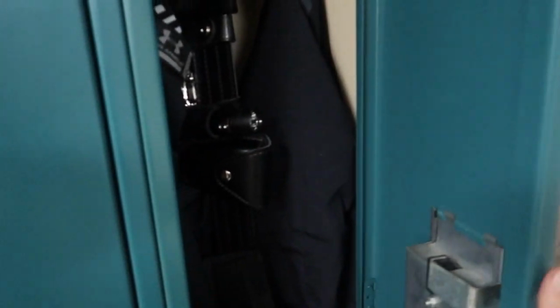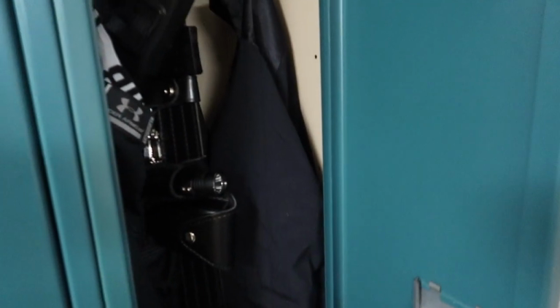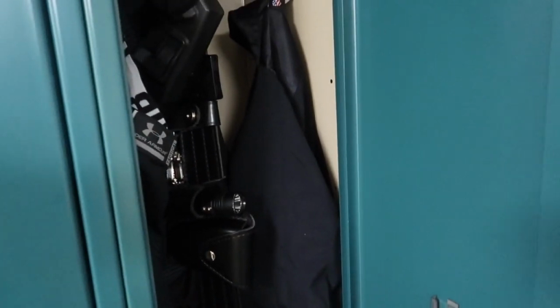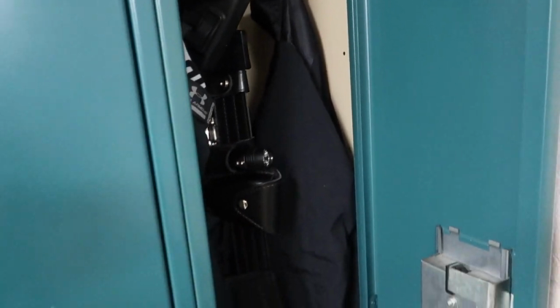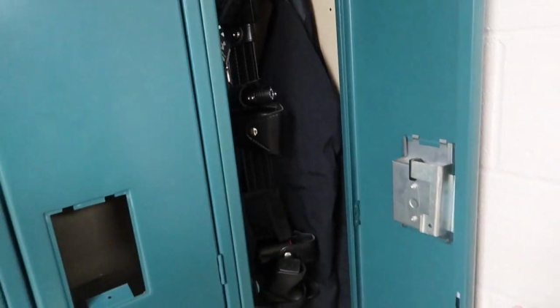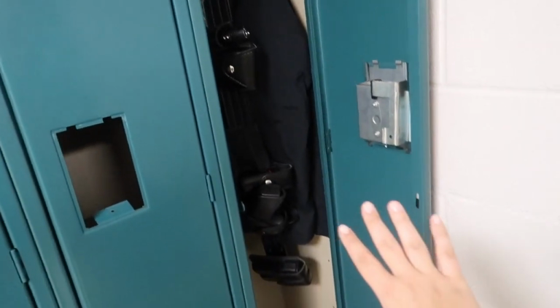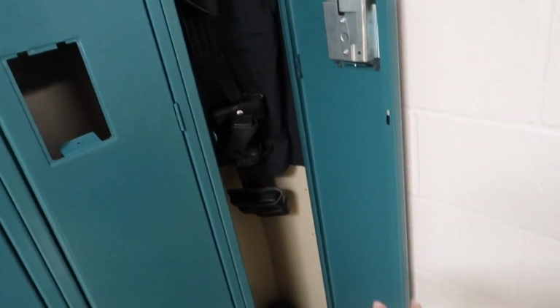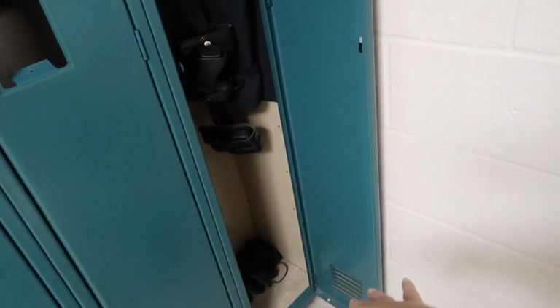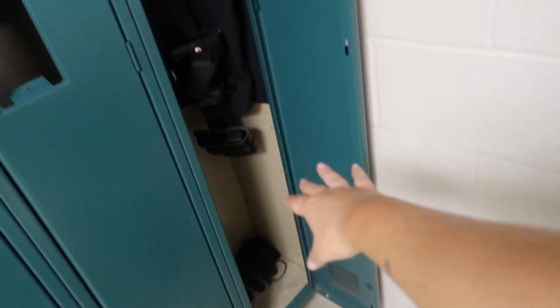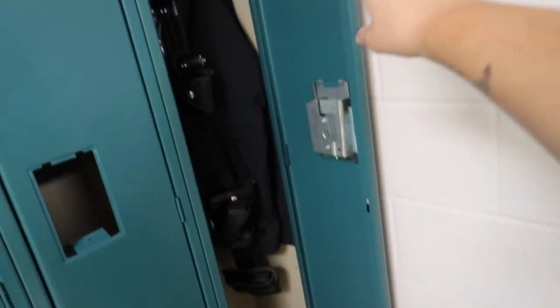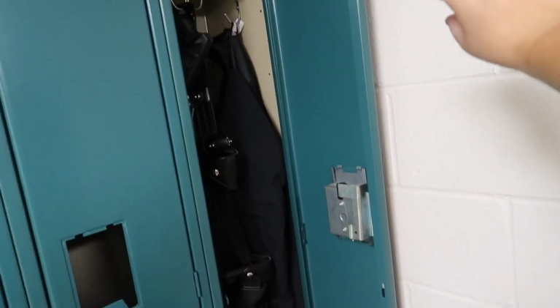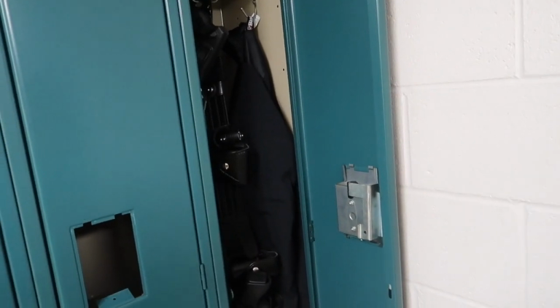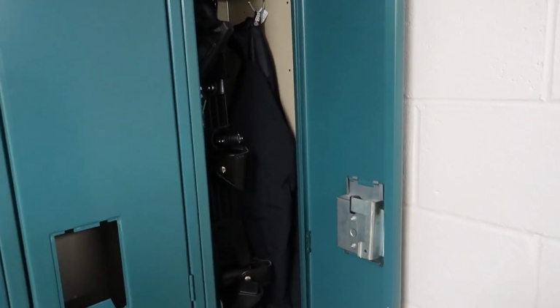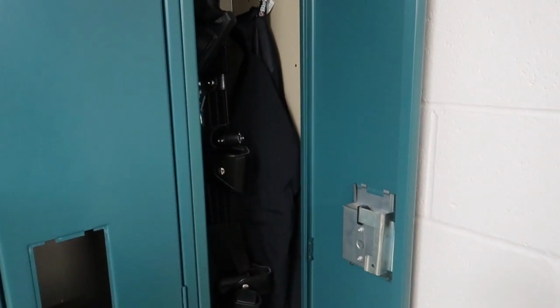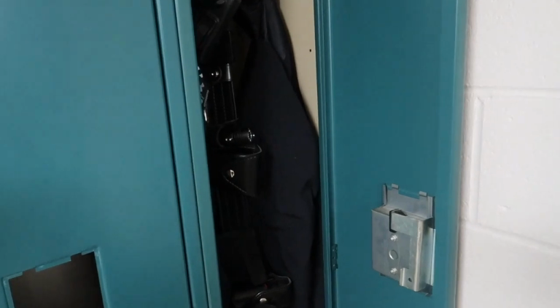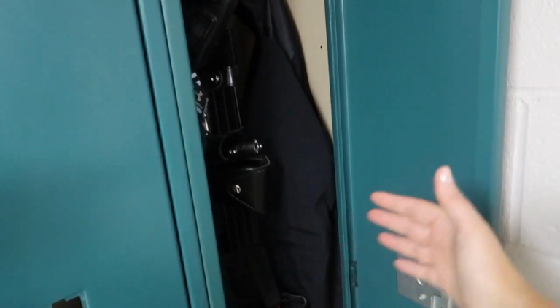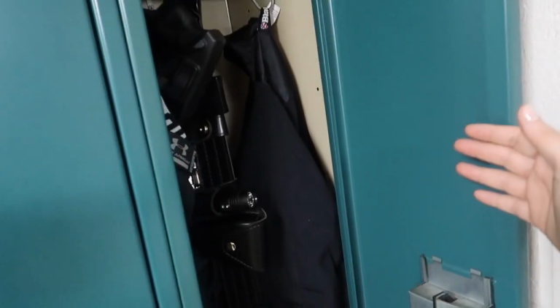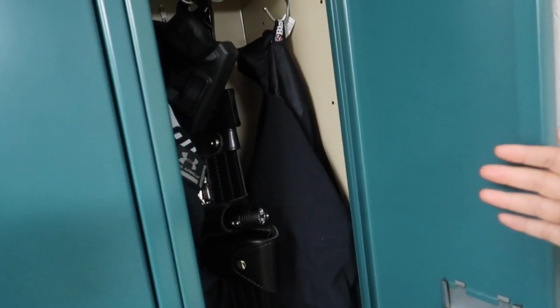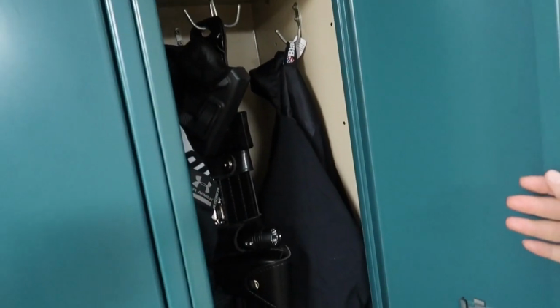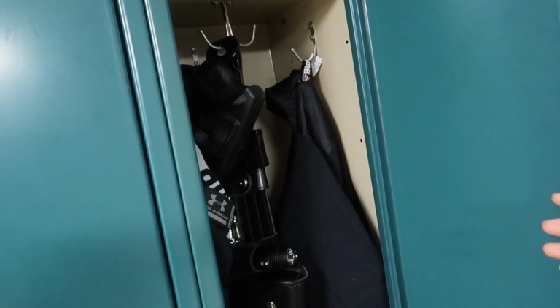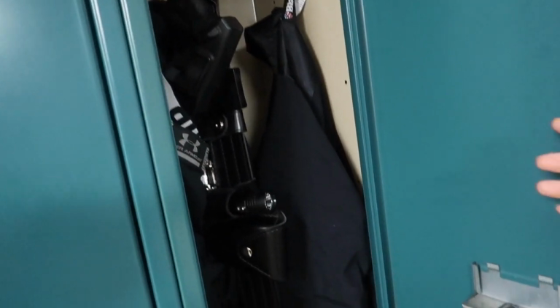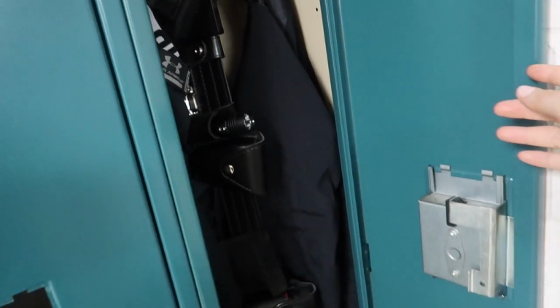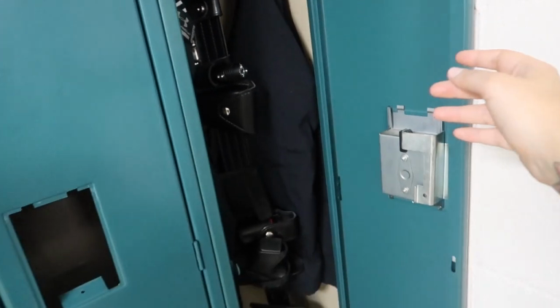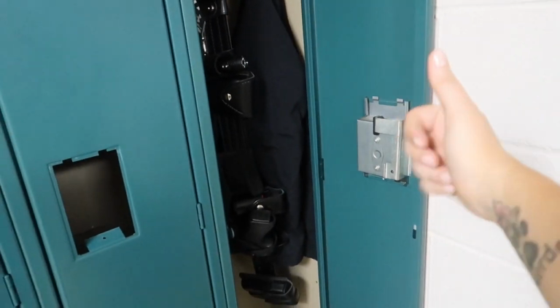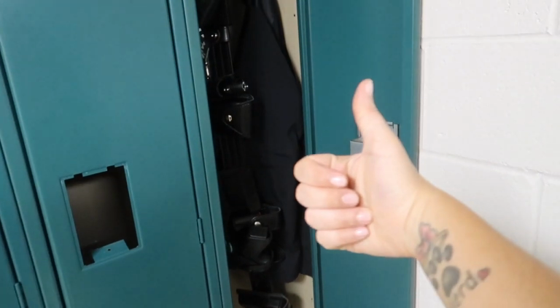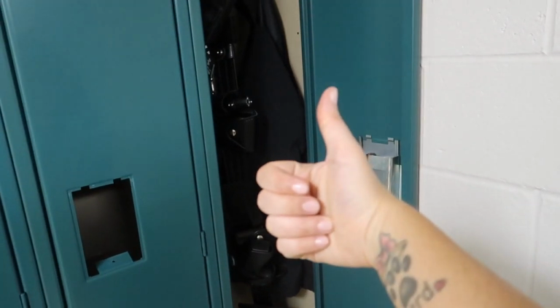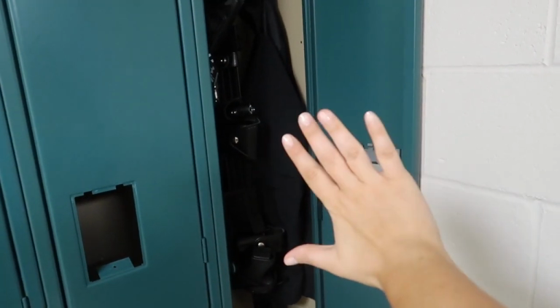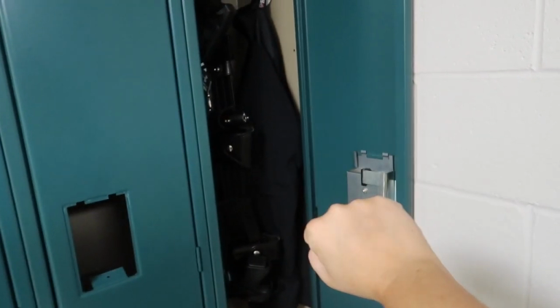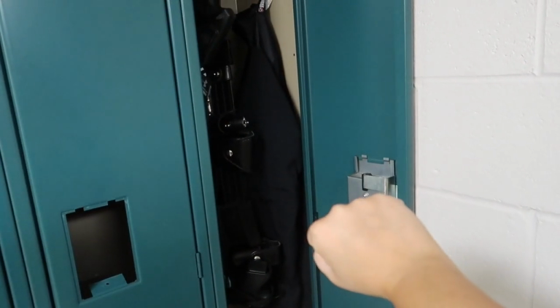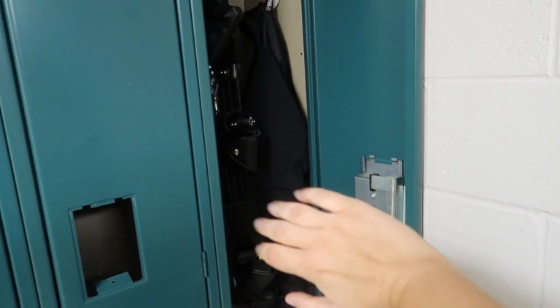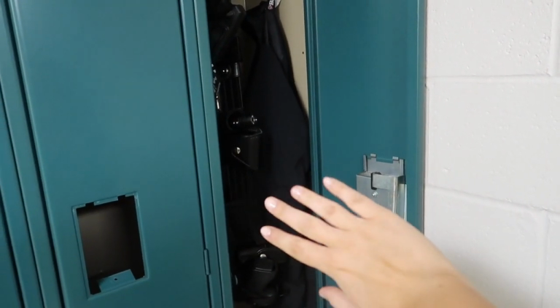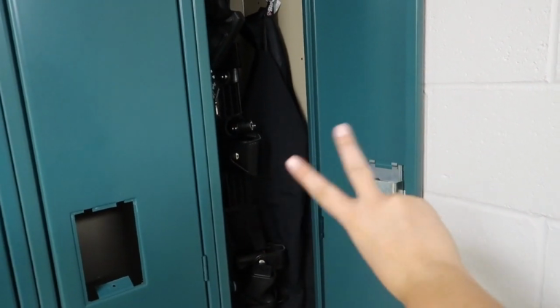I use this one every day because it has all of my everyday essentials for work. So that is everything I keep in my locker. I hope you guys enjoyed this video — give it a thumbs up if you enjoyed, and don't forget to subscribe.